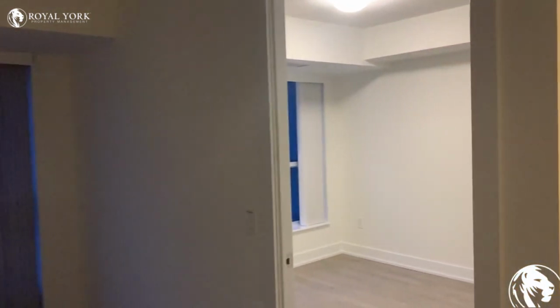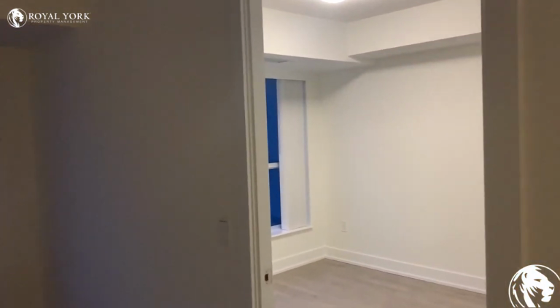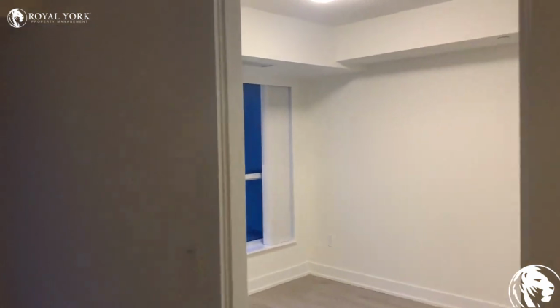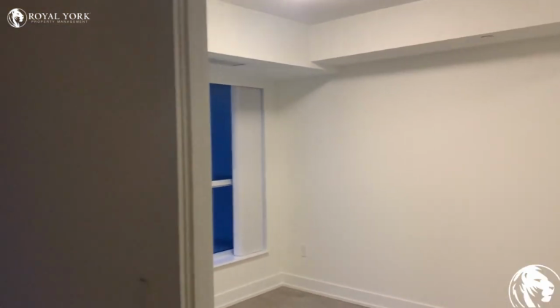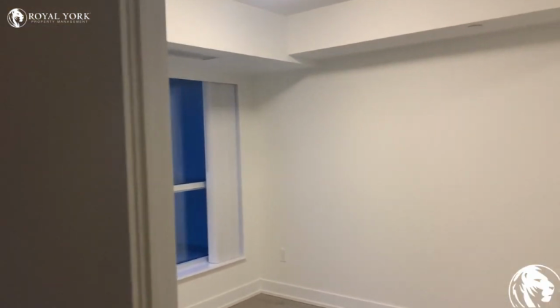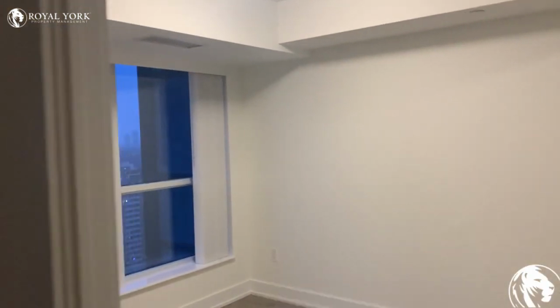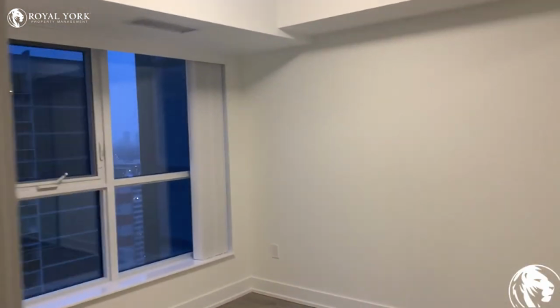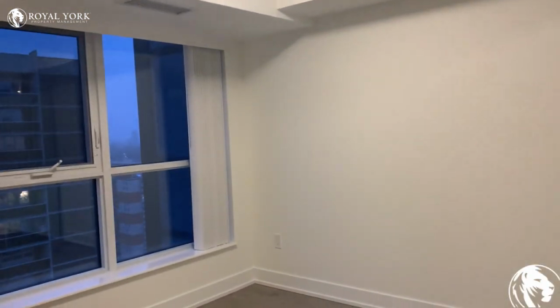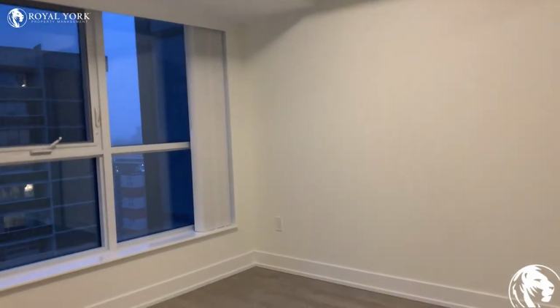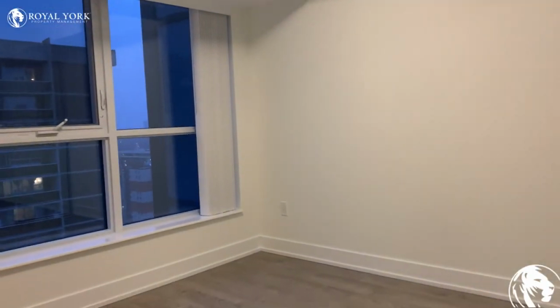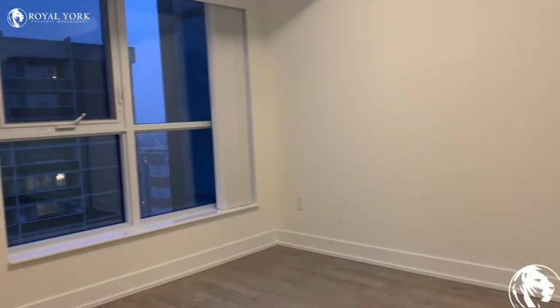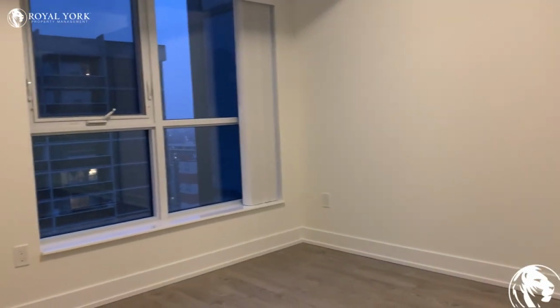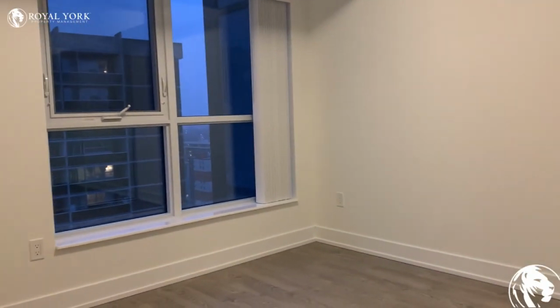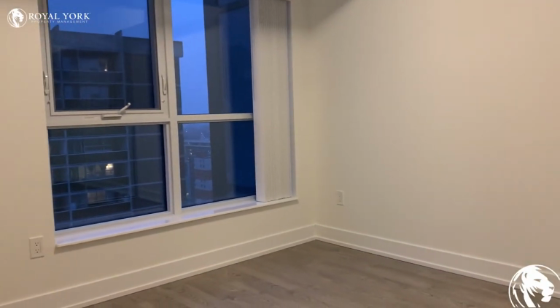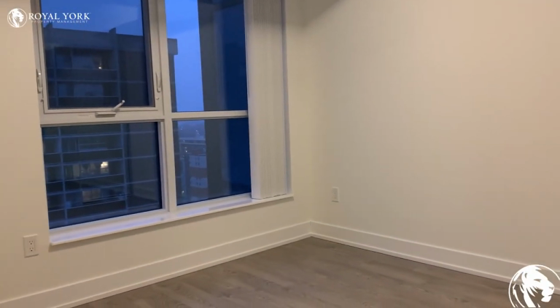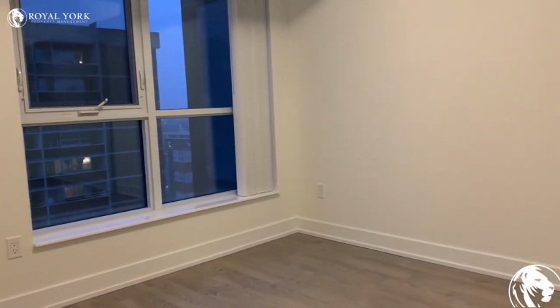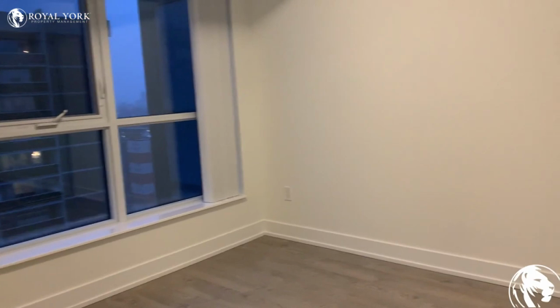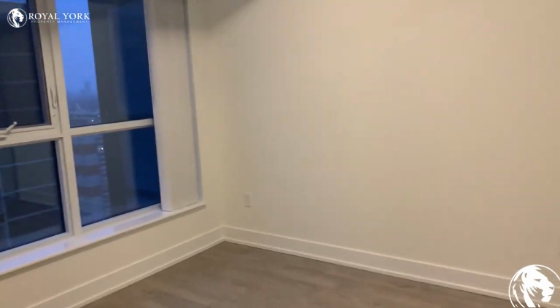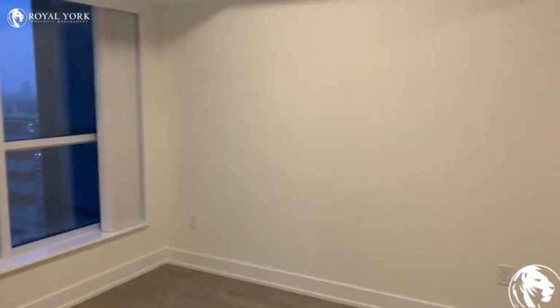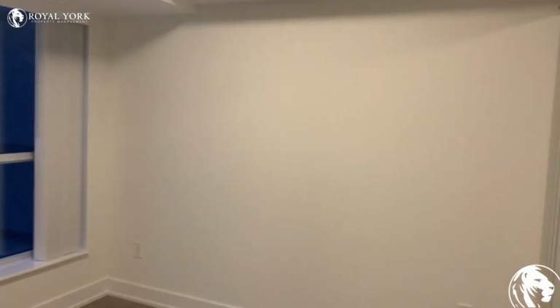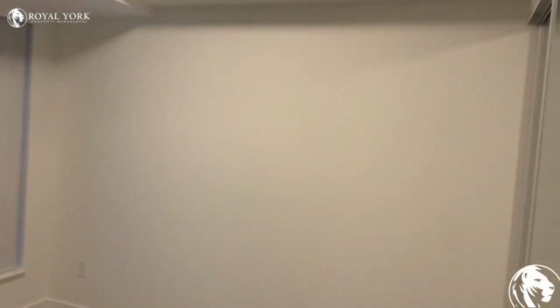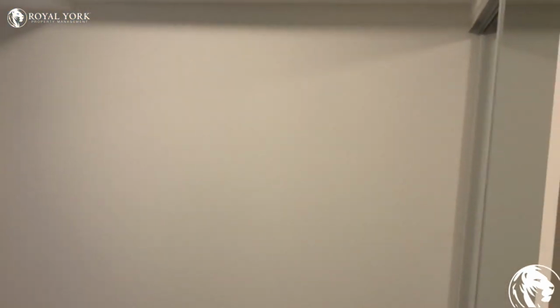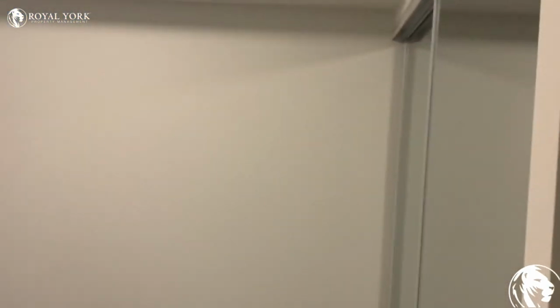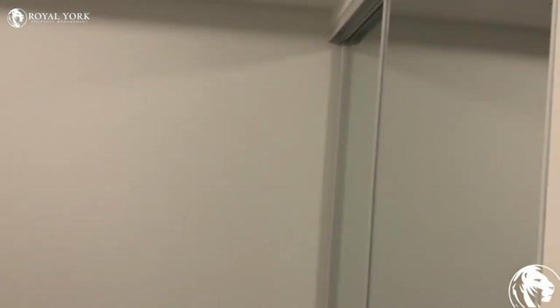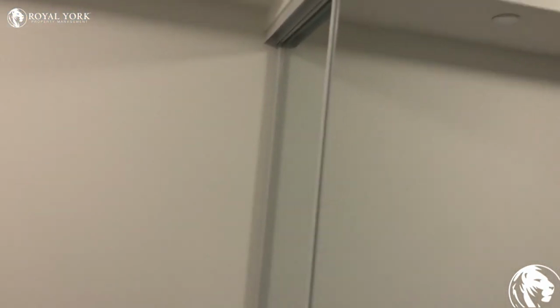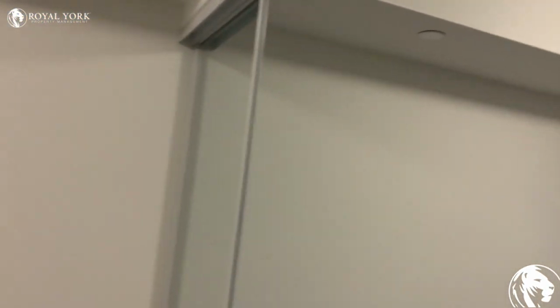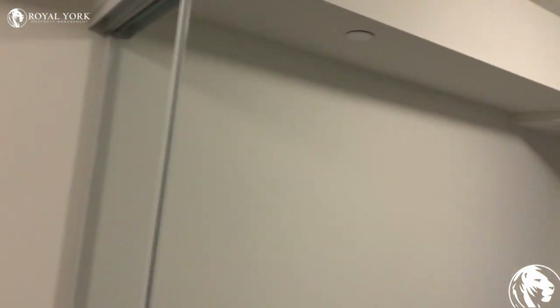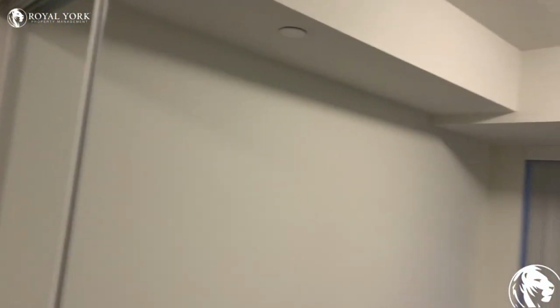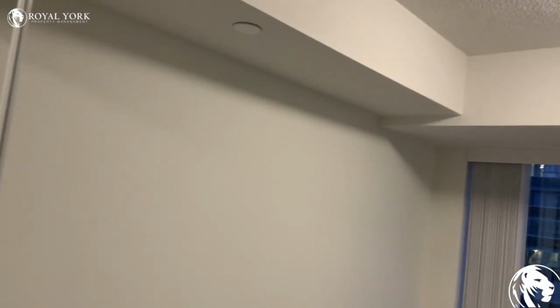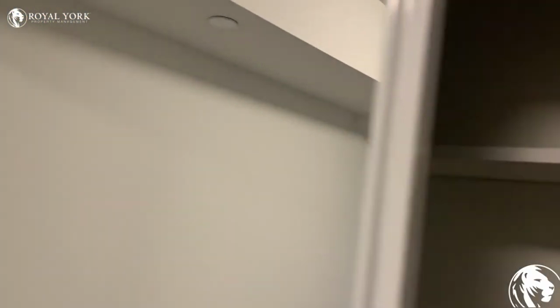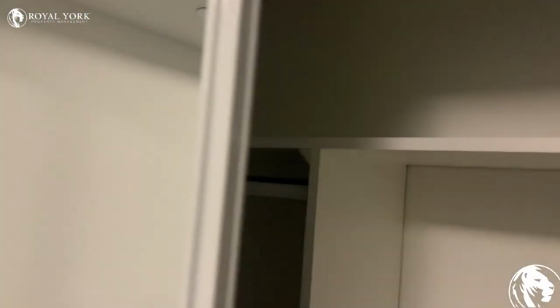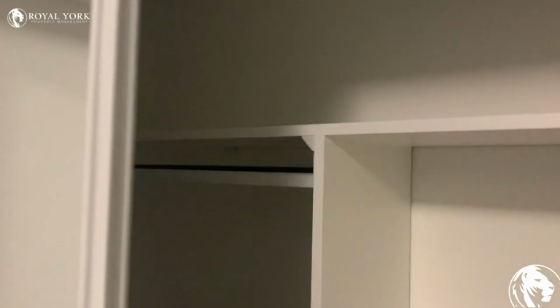We have the bedroom just off here. This bedroom also has its own closet.